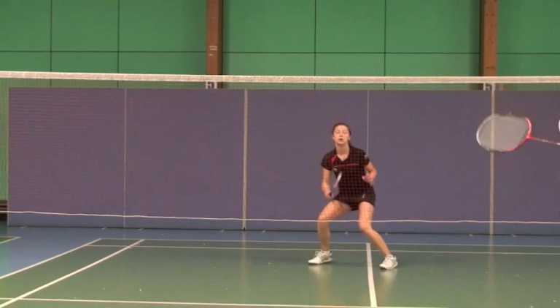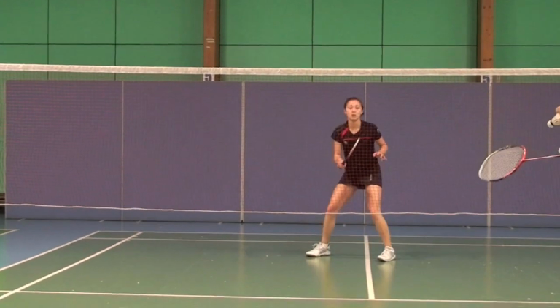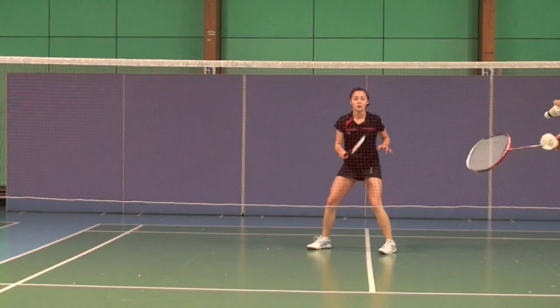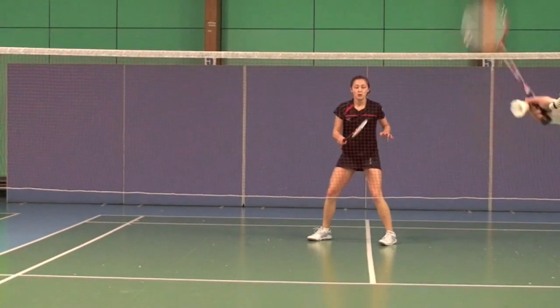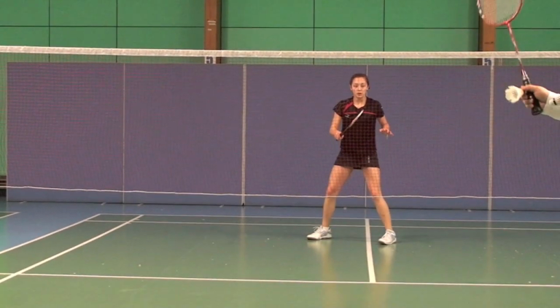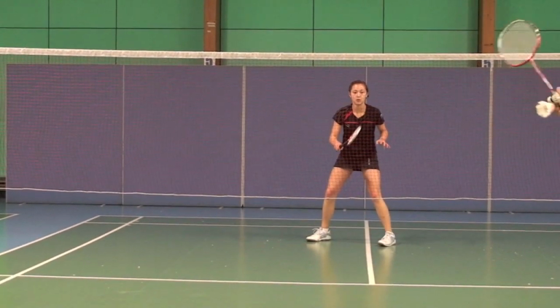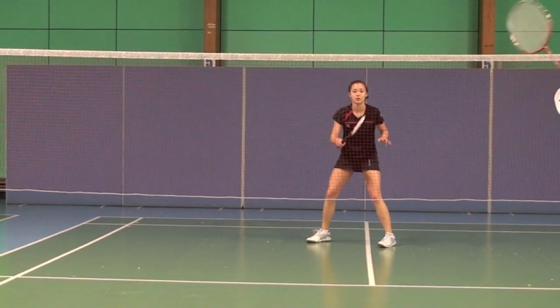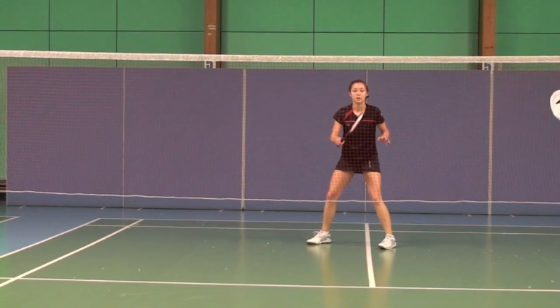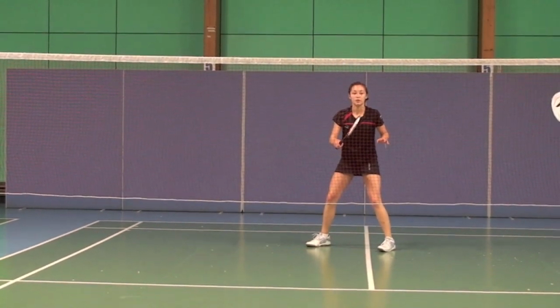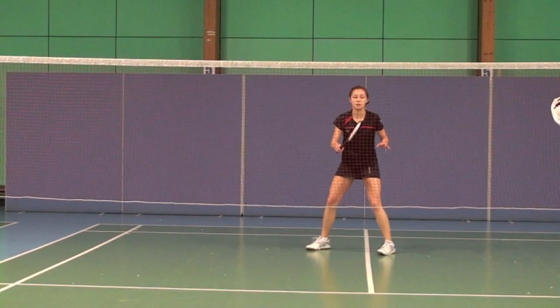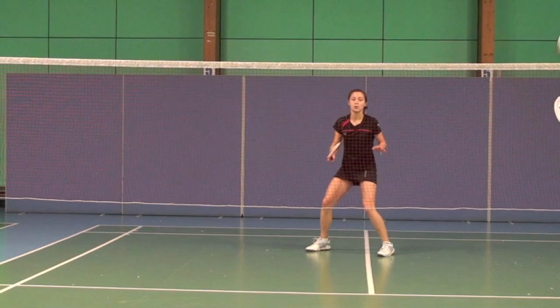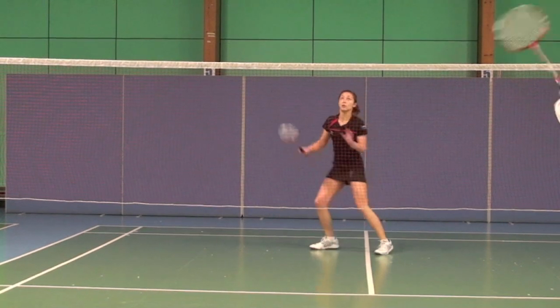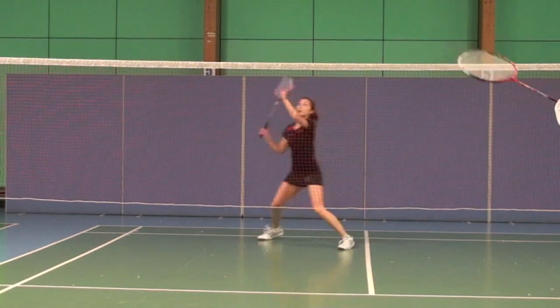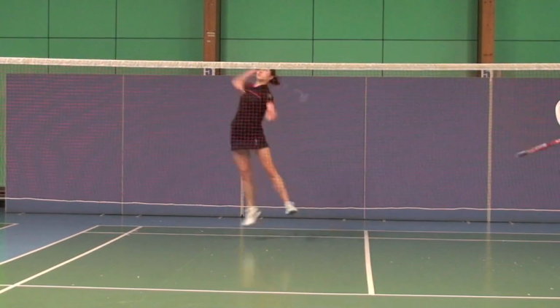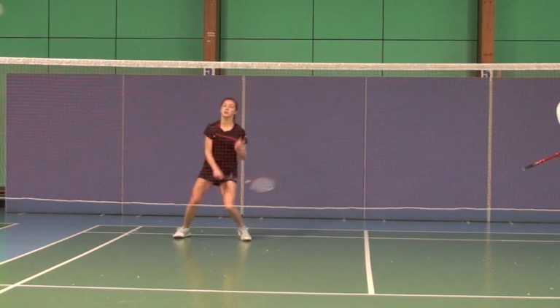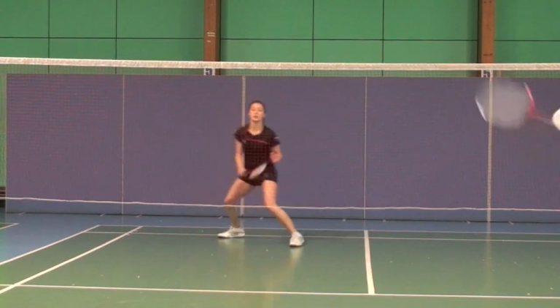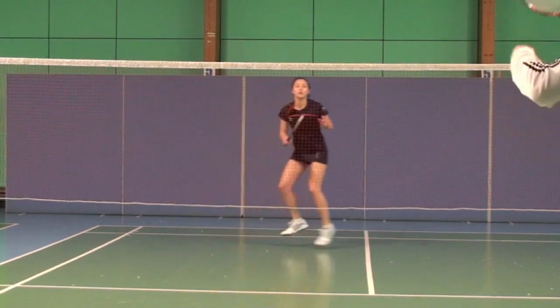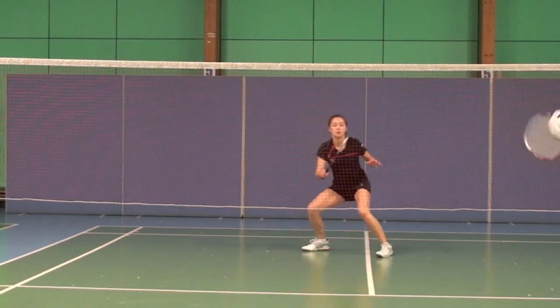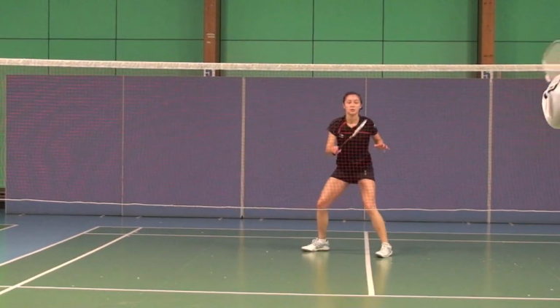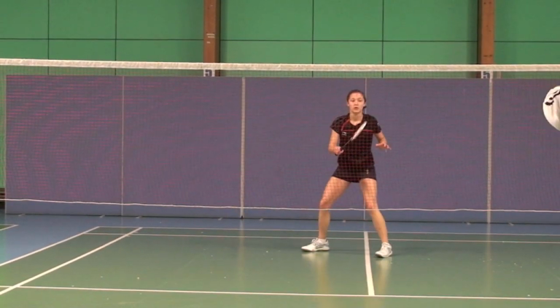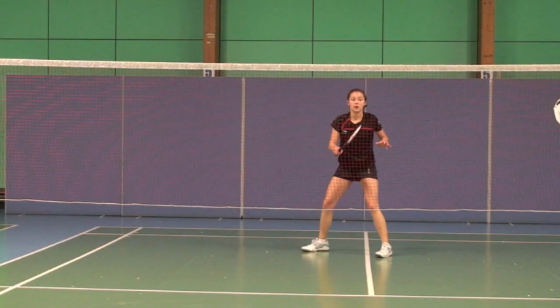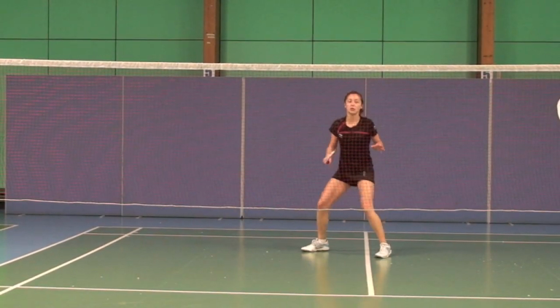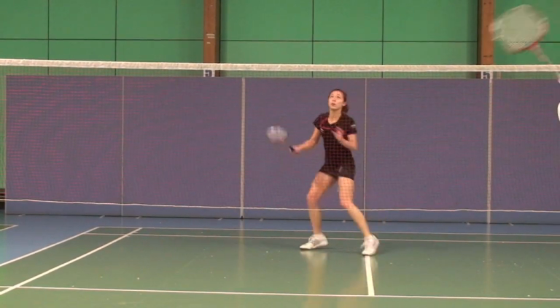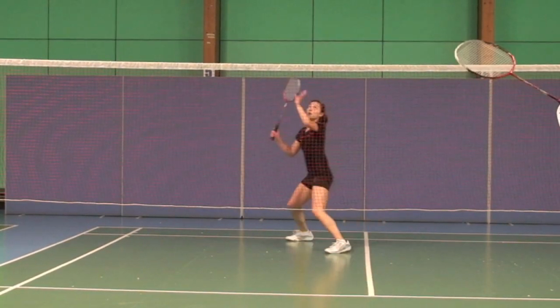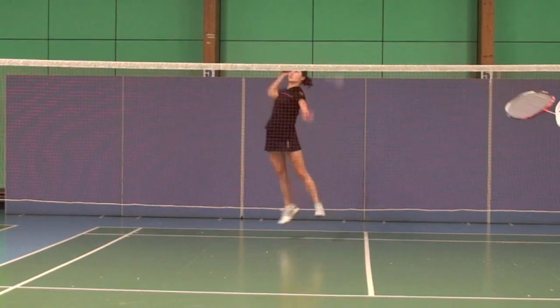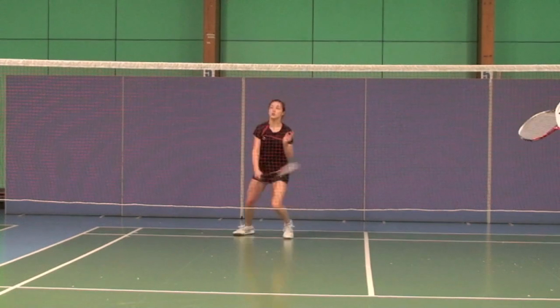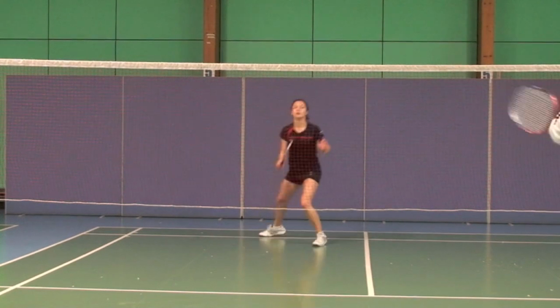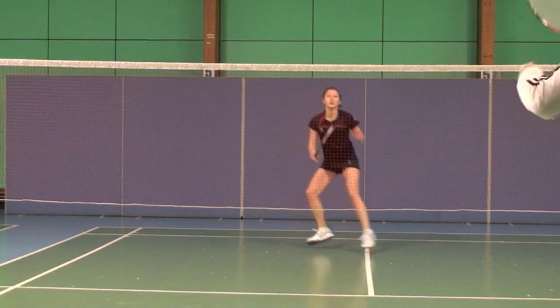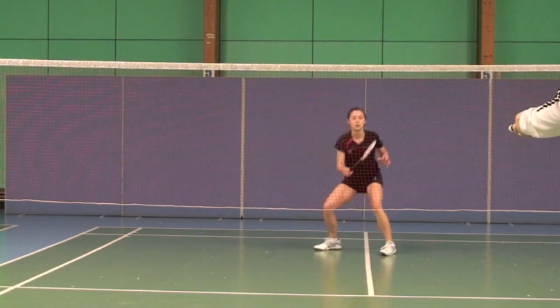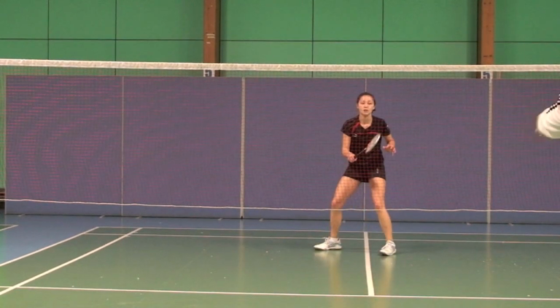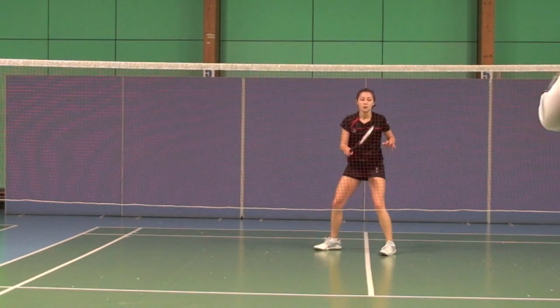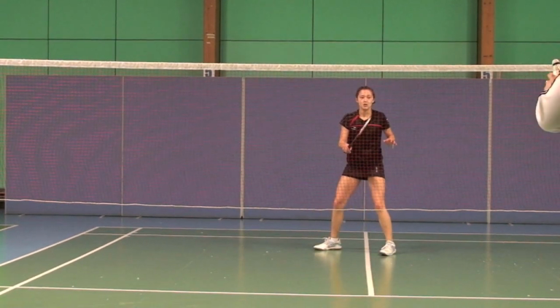Now side jump recovery step smash. Recovery — recovery faster. No recovery.